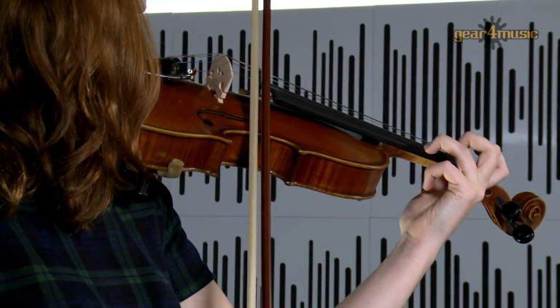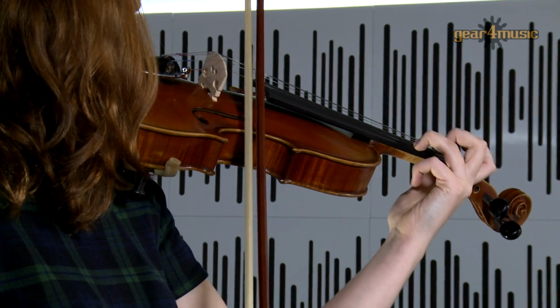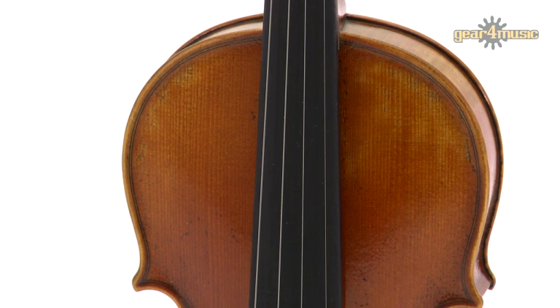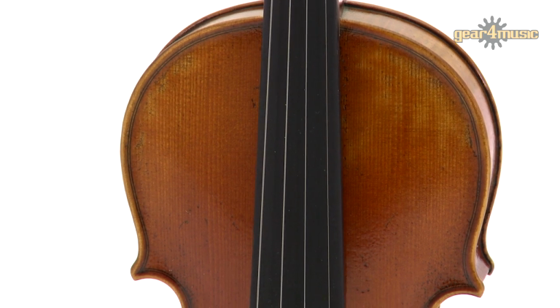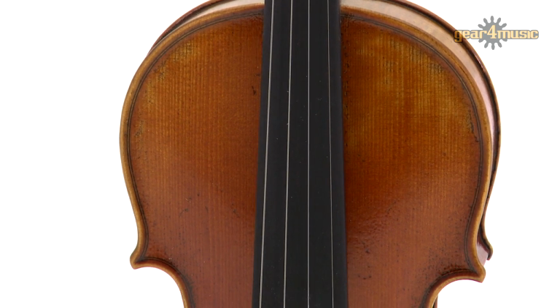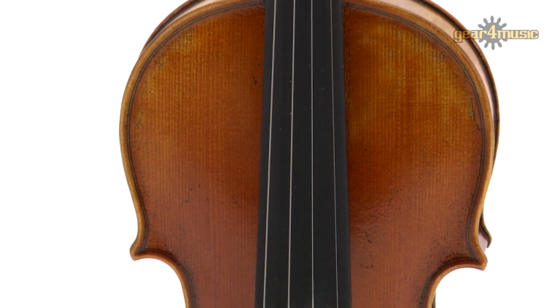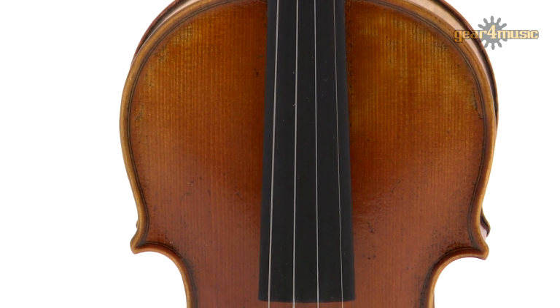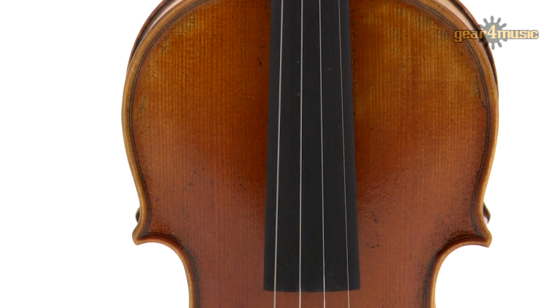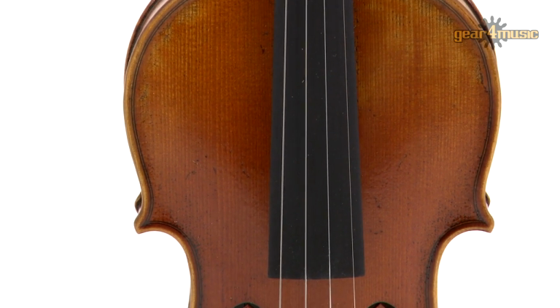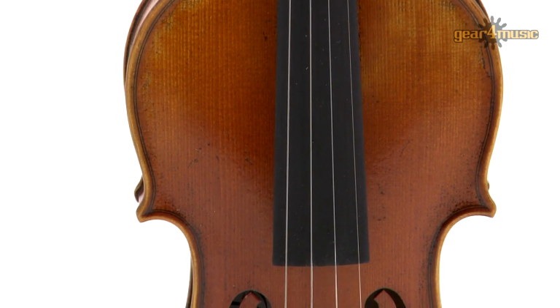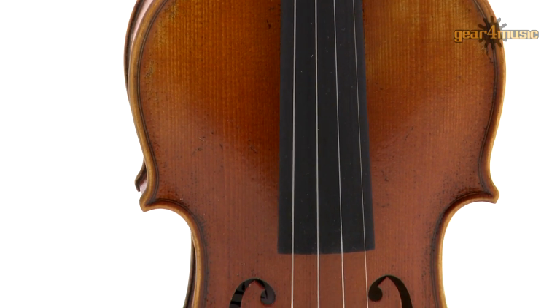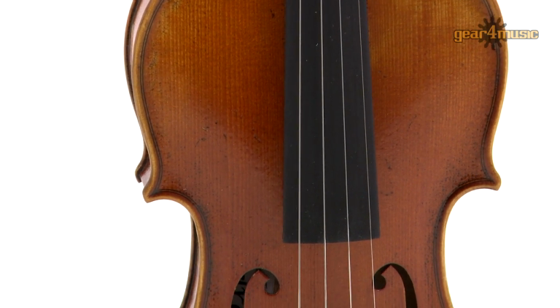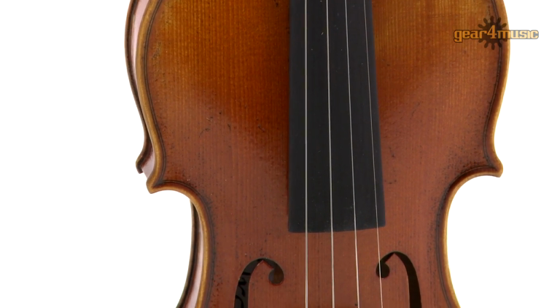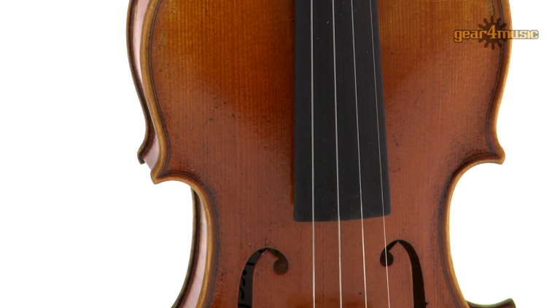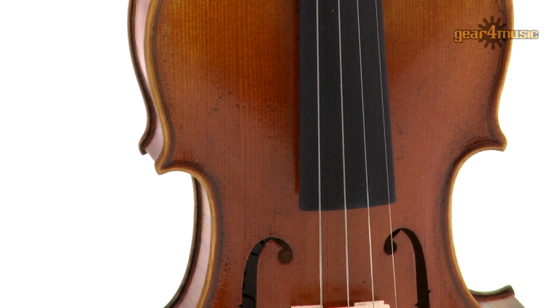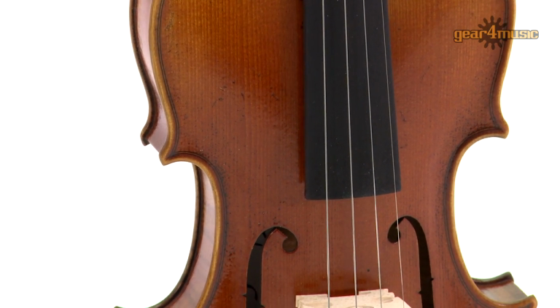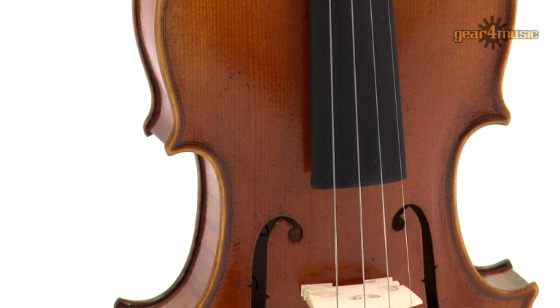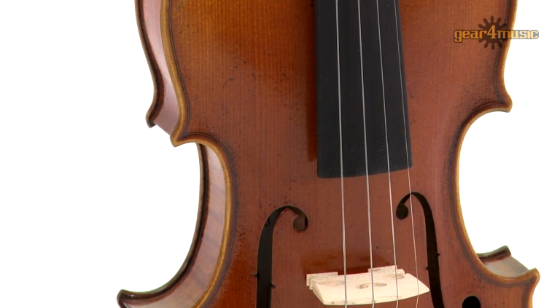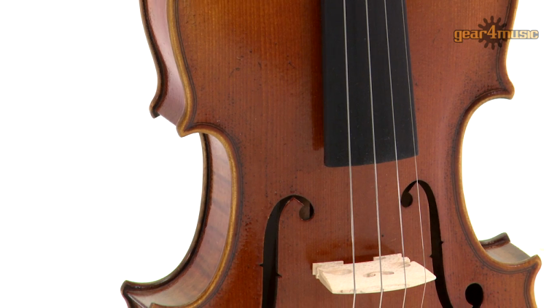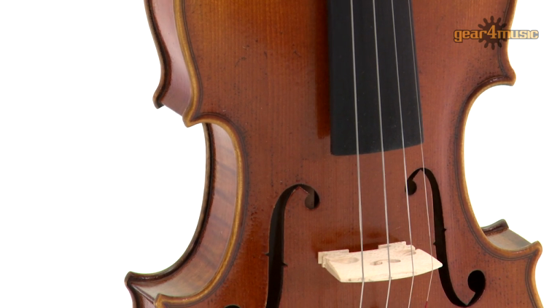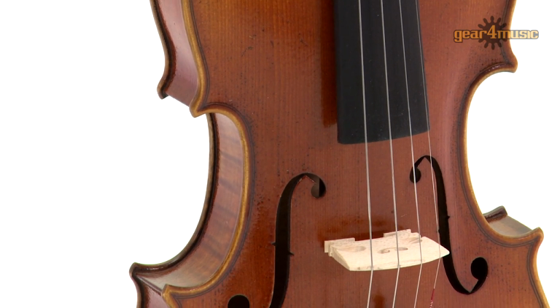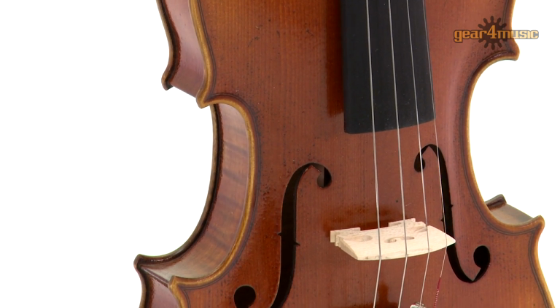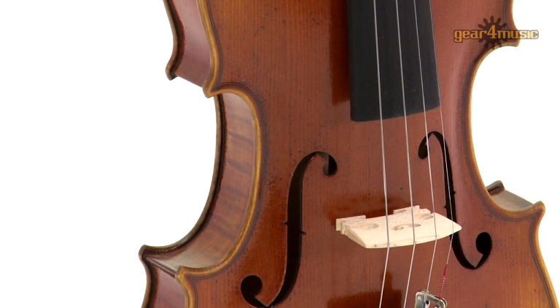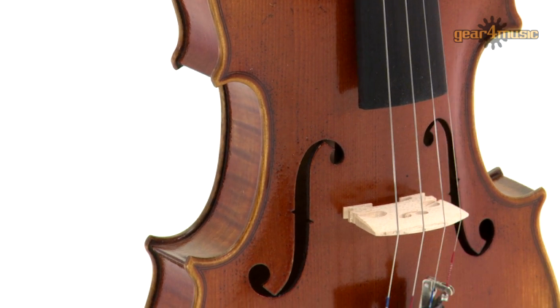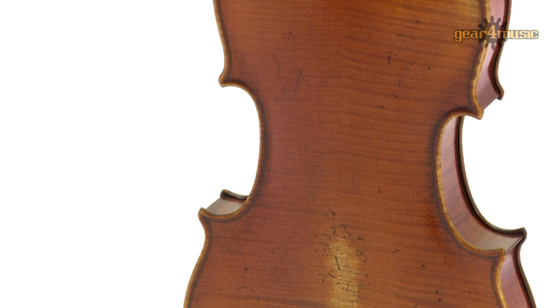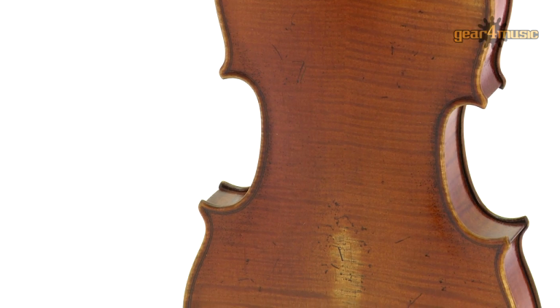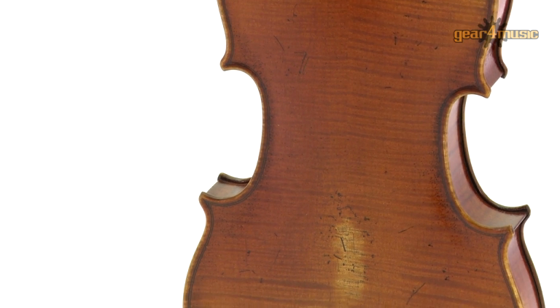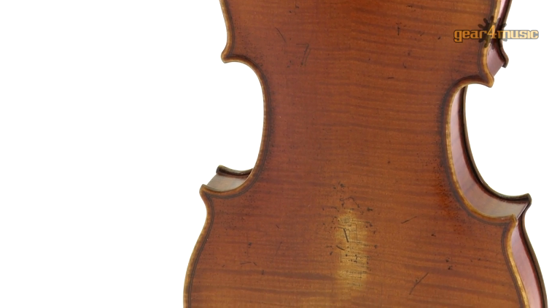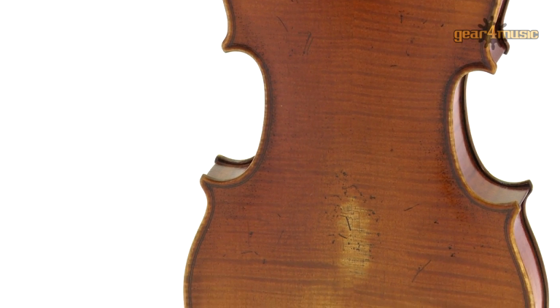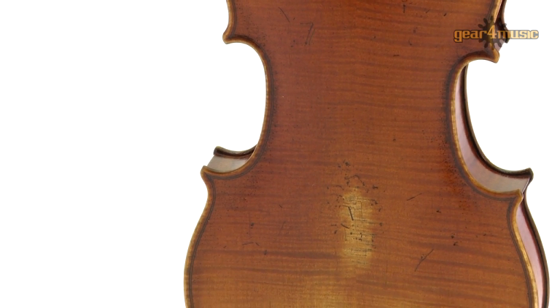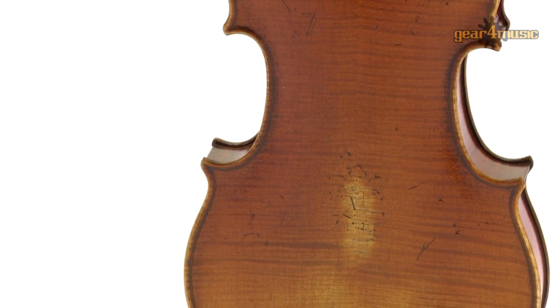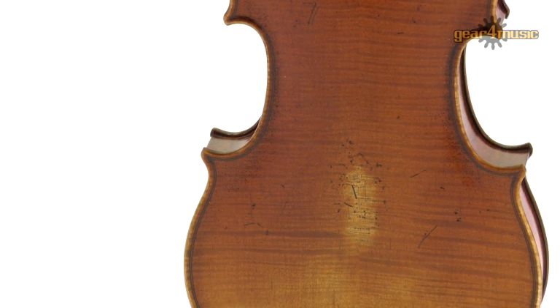The hand-carved select spruce and figured flamed maple body is finished with matching ribs and scroll, inlaid purfling and a hand-rubbed antique brown finish.